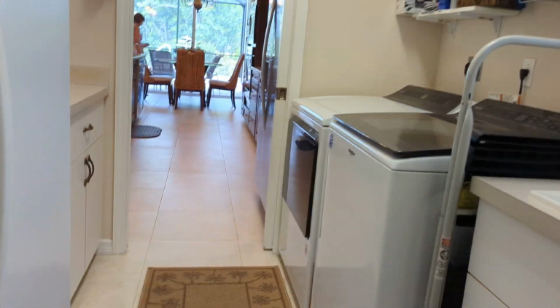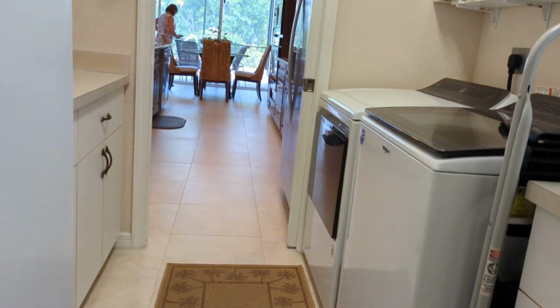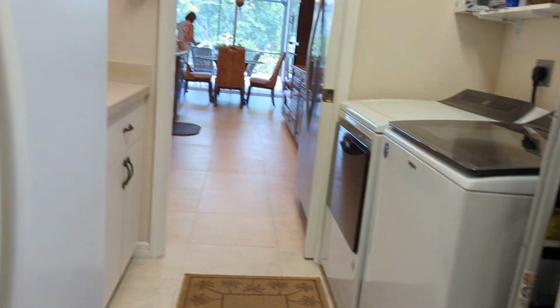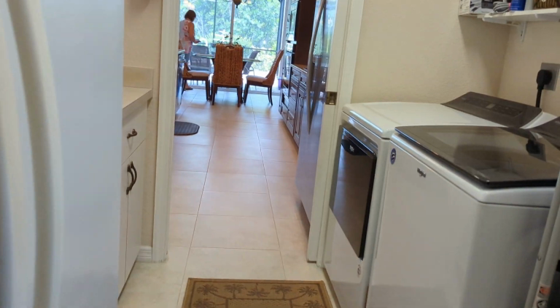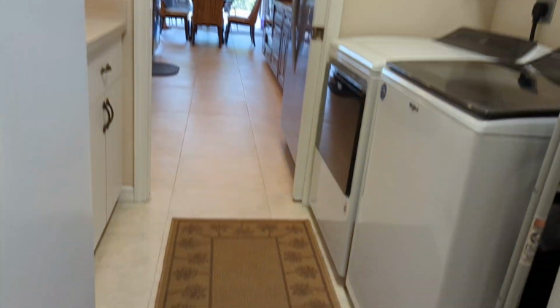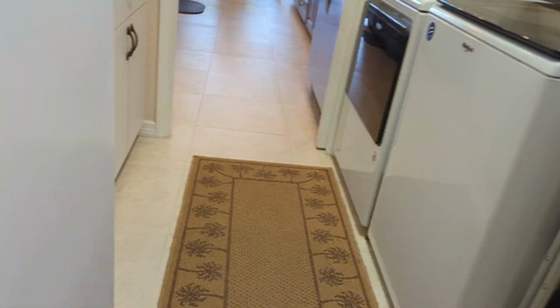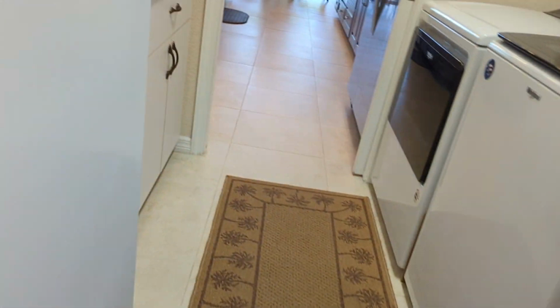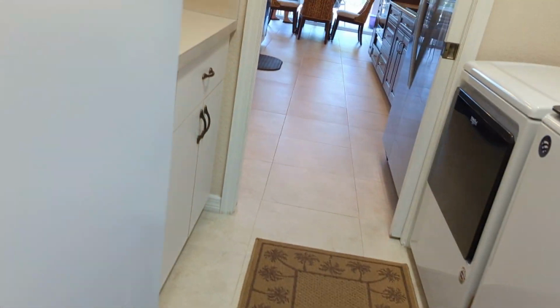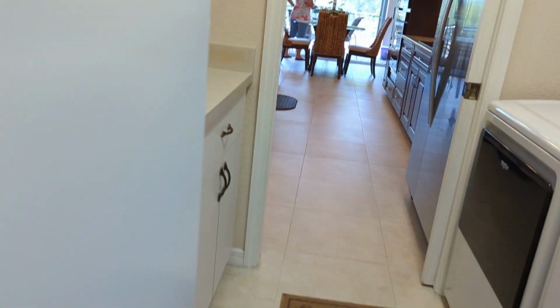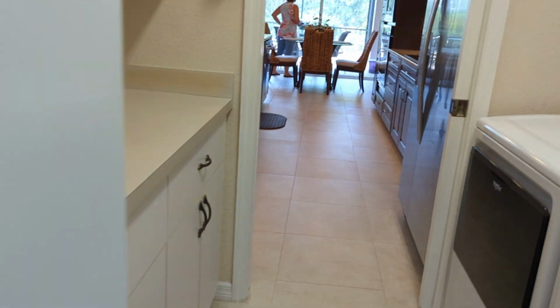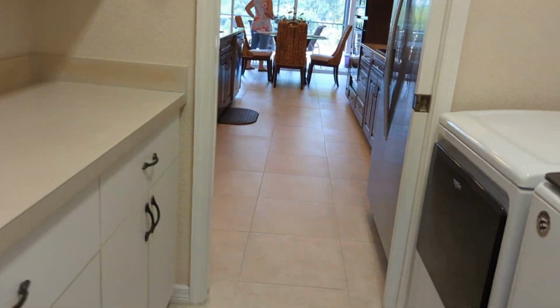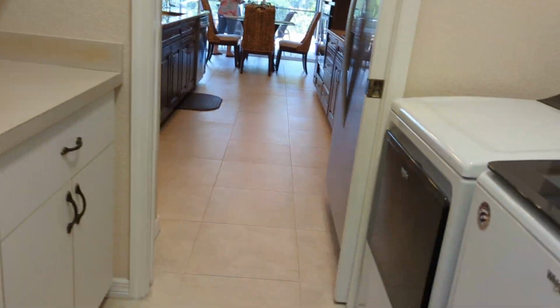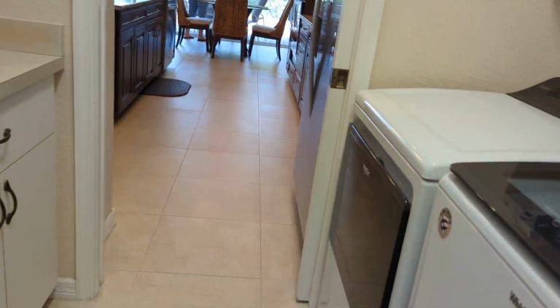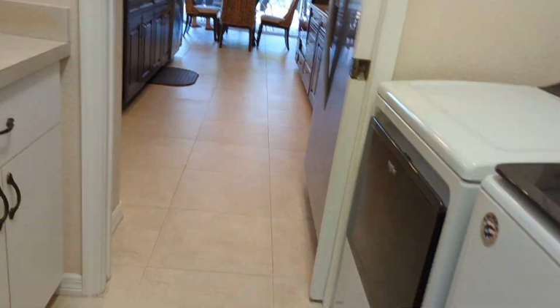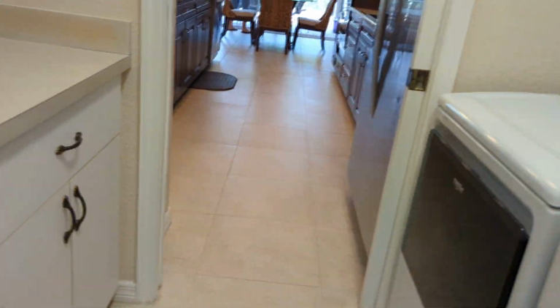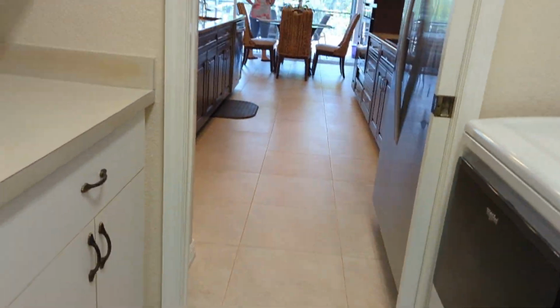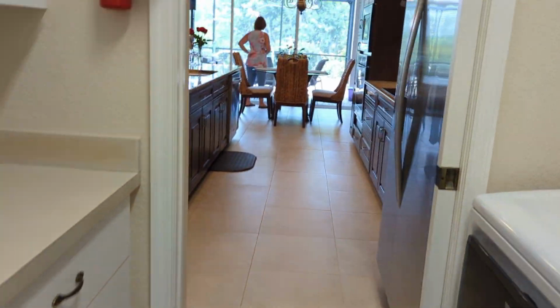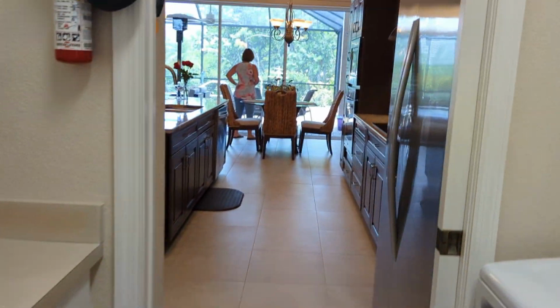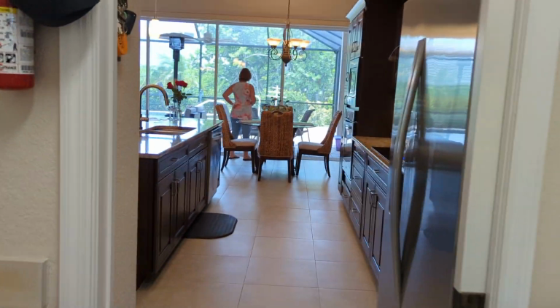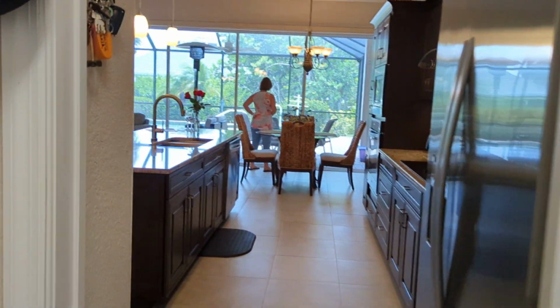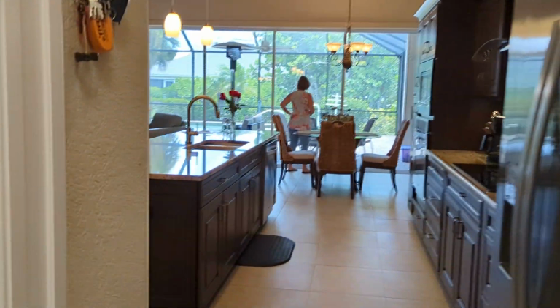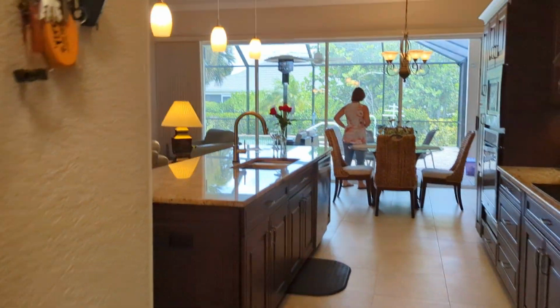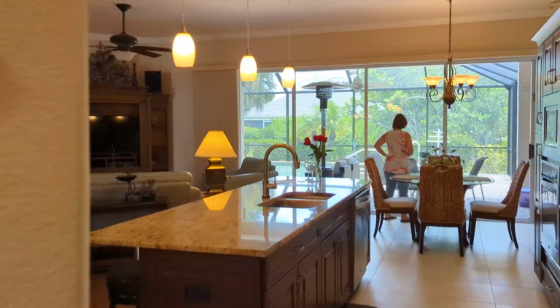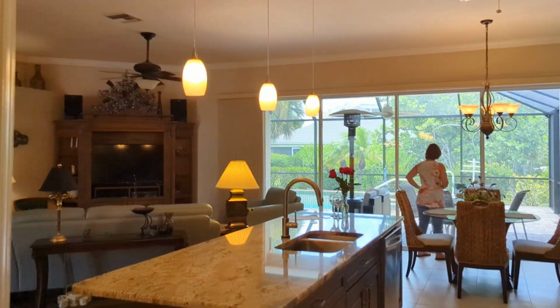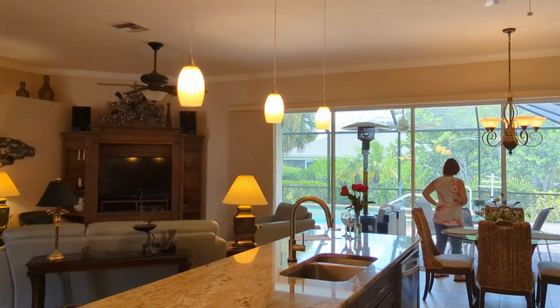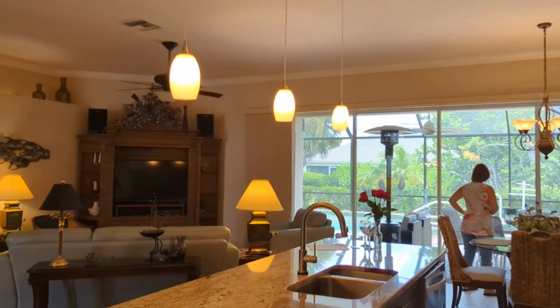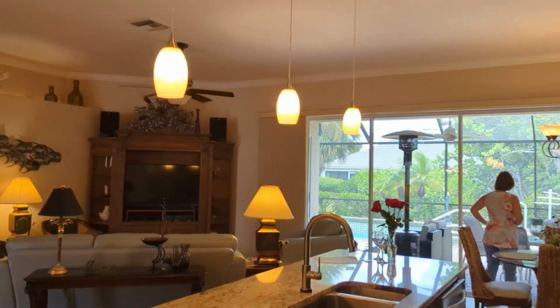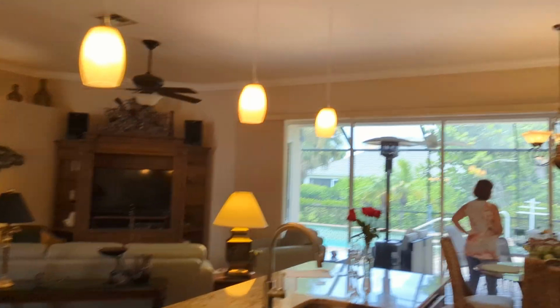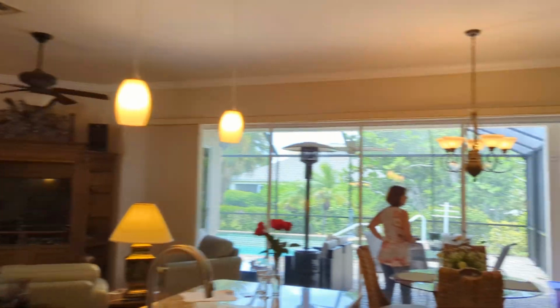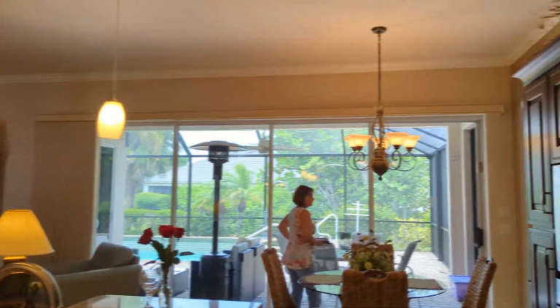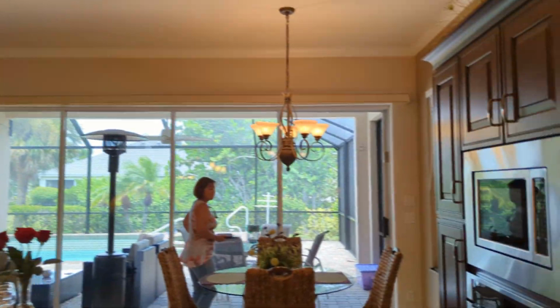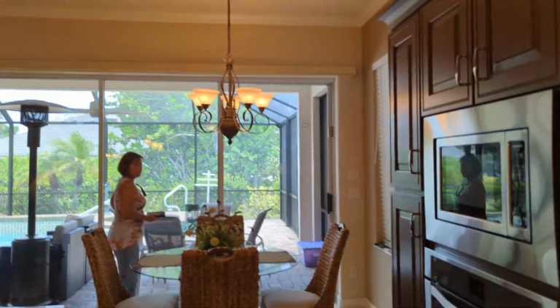And then I'm going to go out to the pool area.